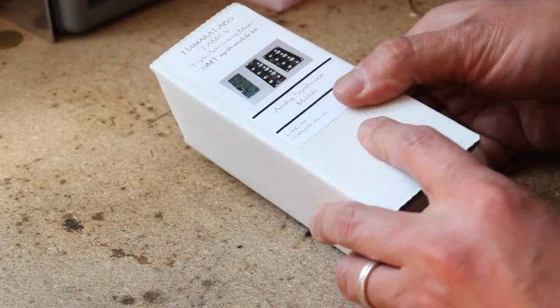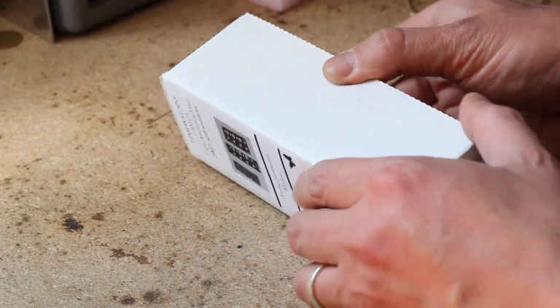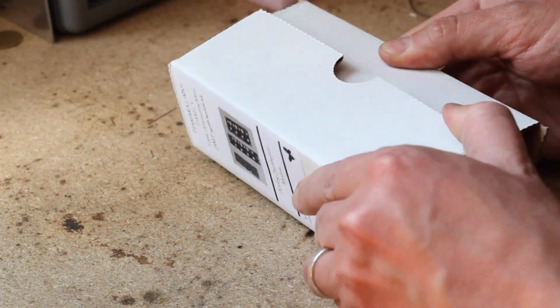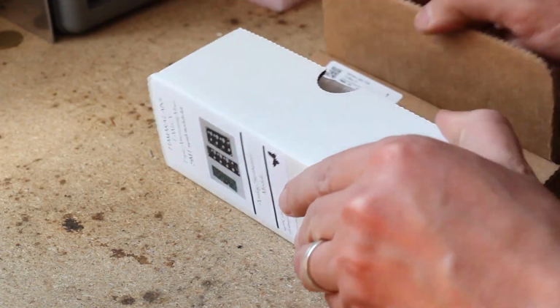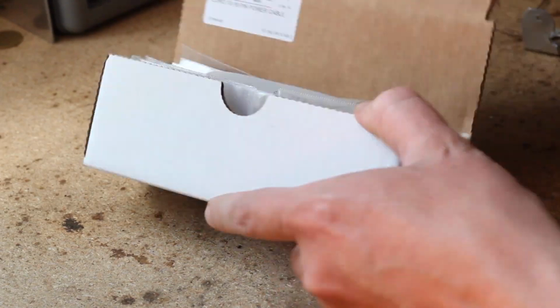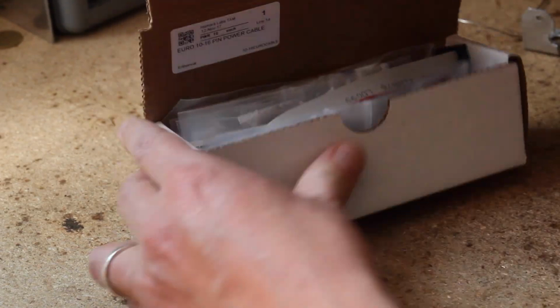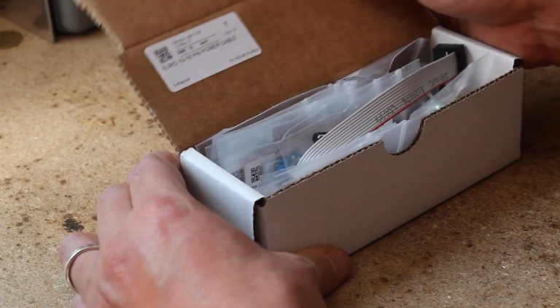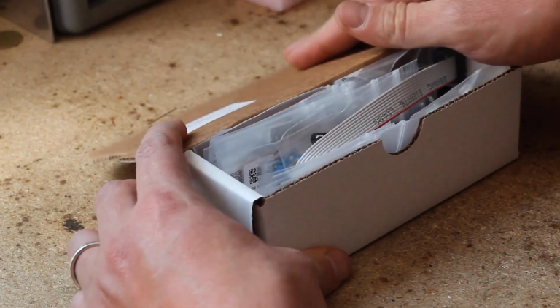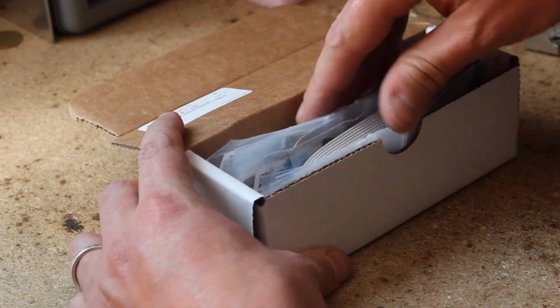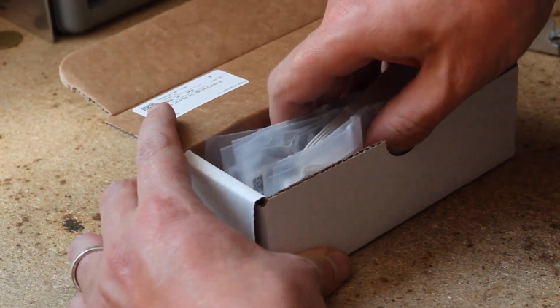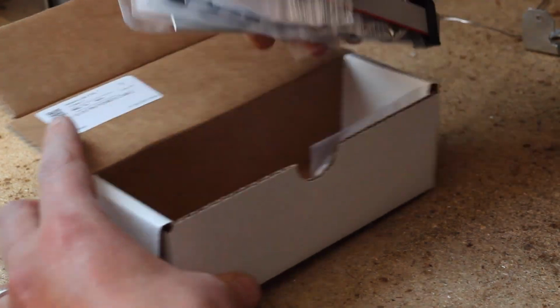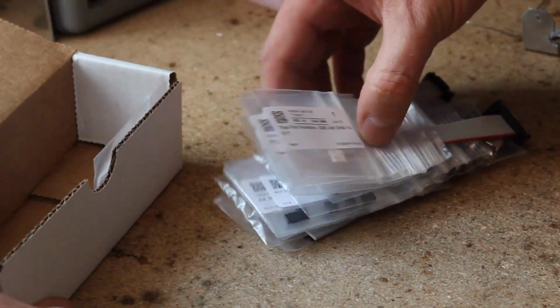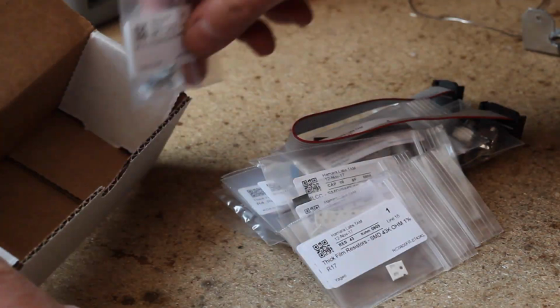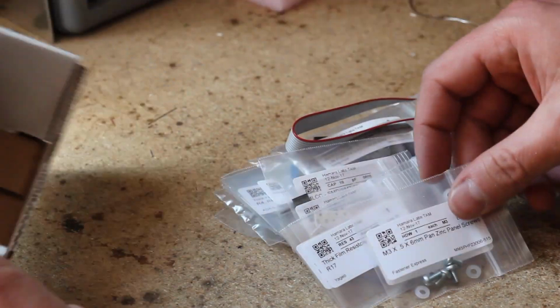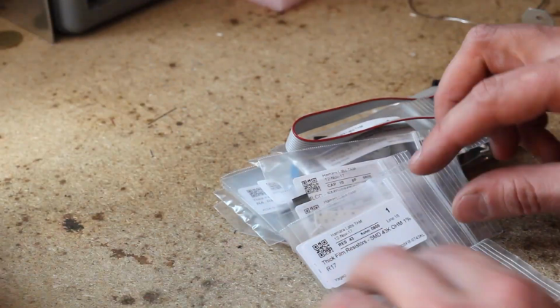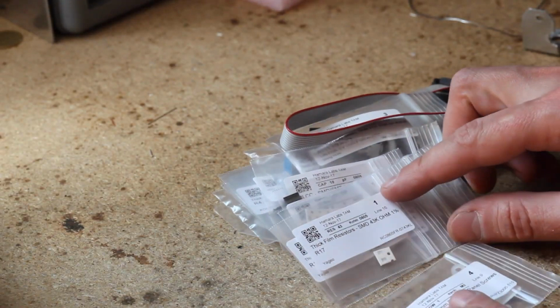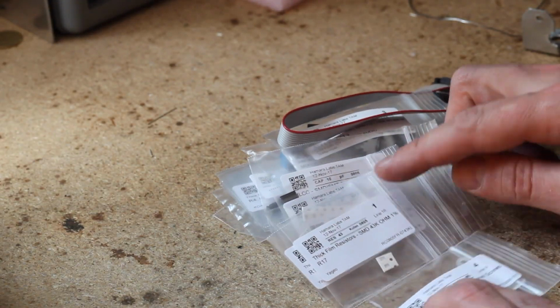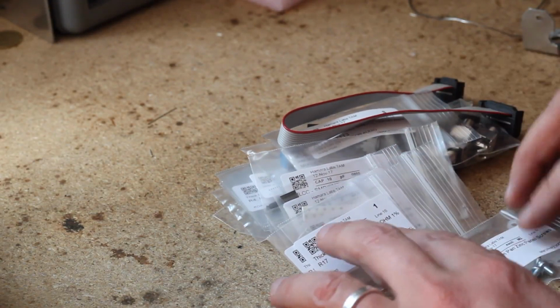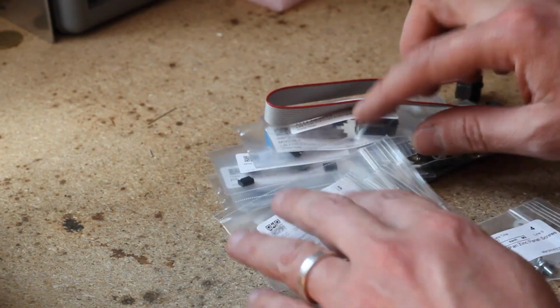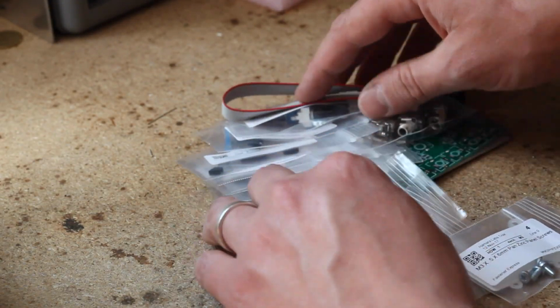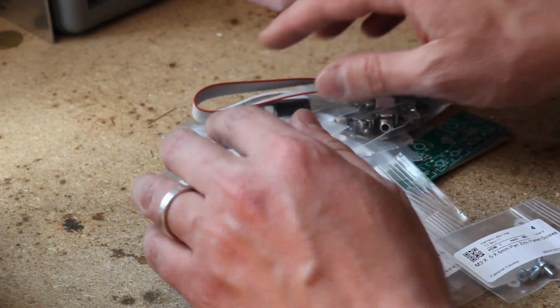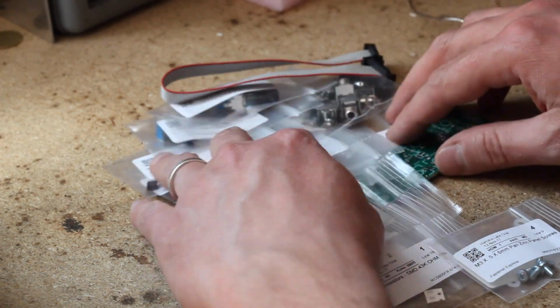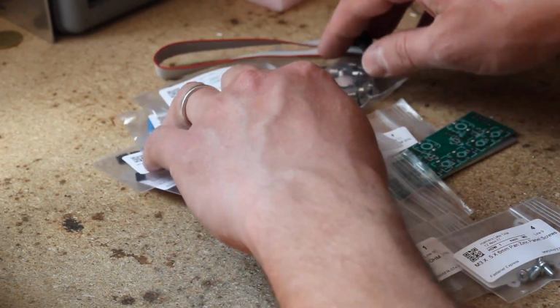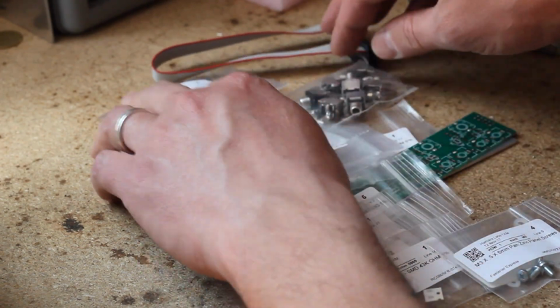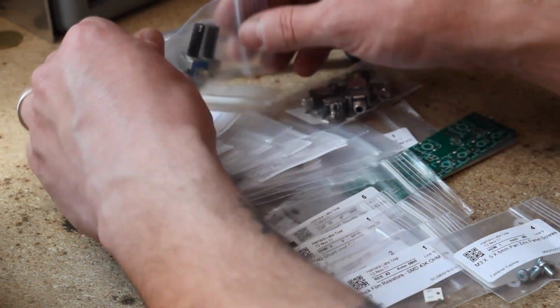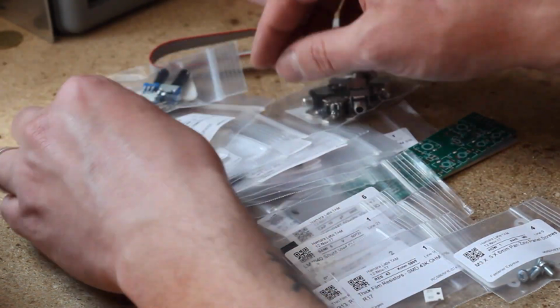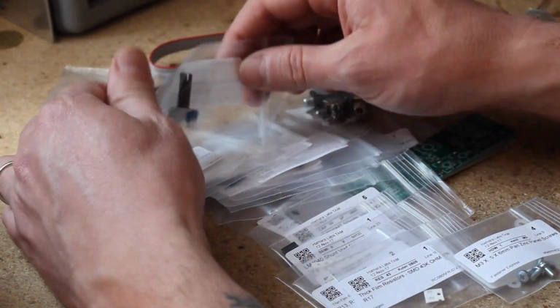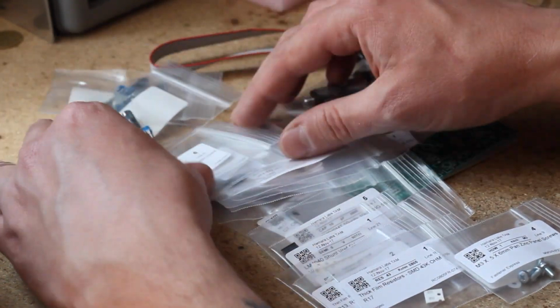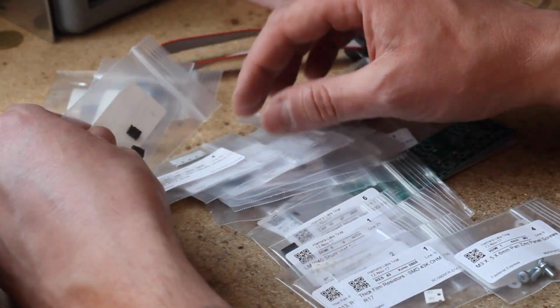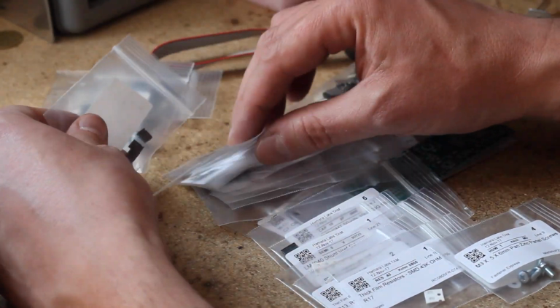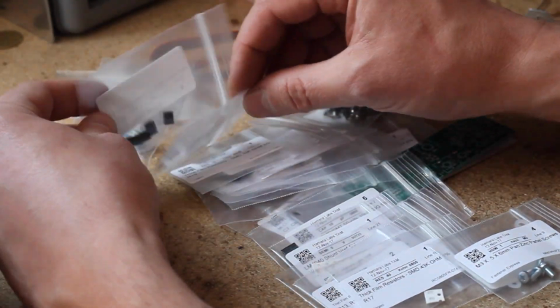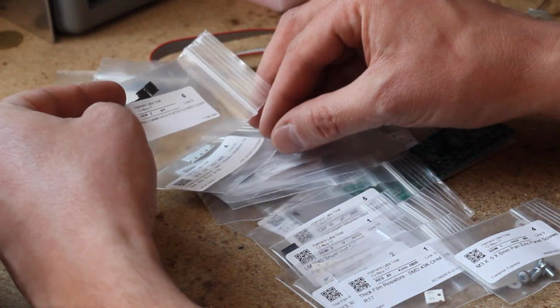In the box you get all of the surface mount or SMD components, as well as the hardware such as pots, jacks, headers and jumpers. You also get the single PCB where everything gets soldered, and a nice black painted aluminum panel.